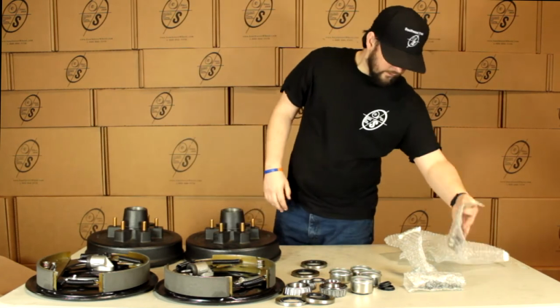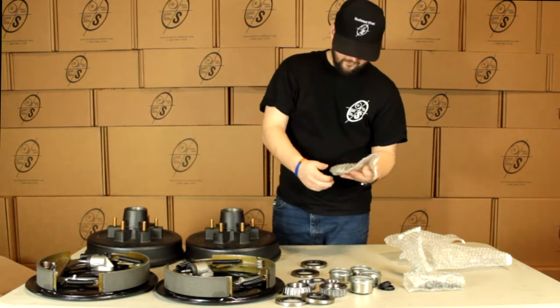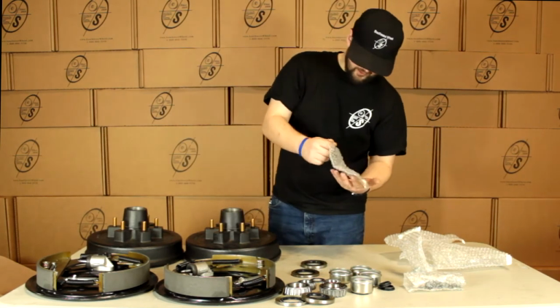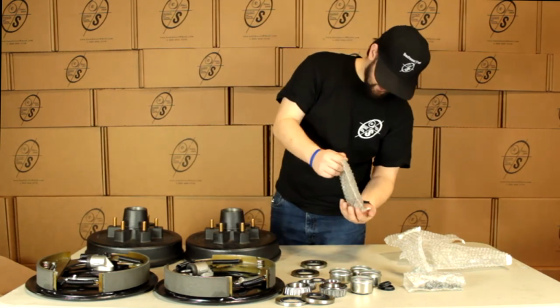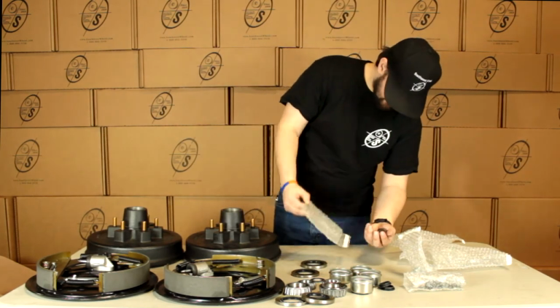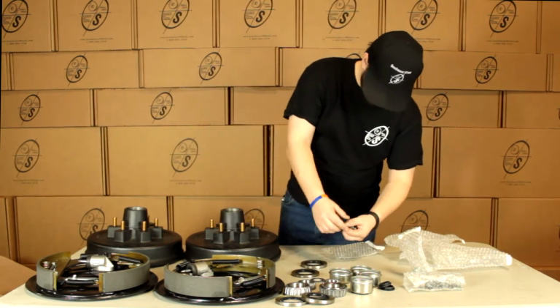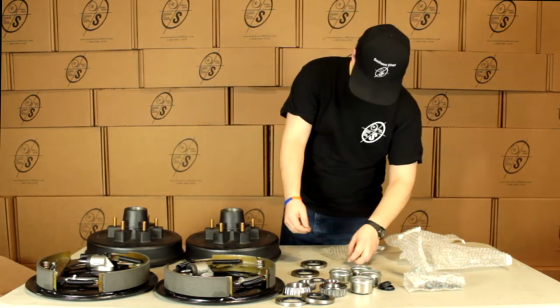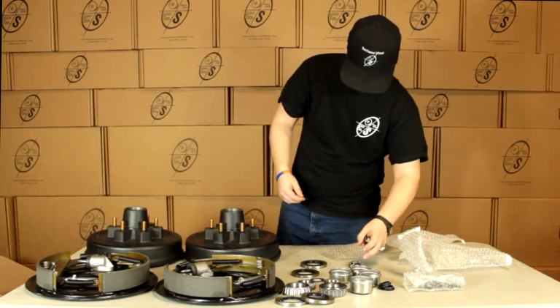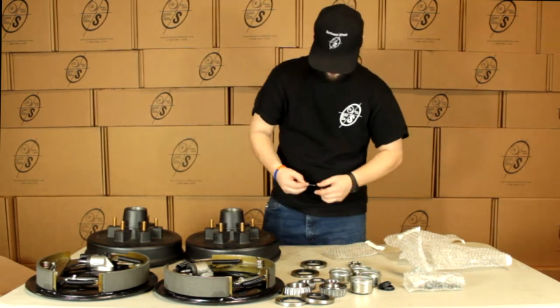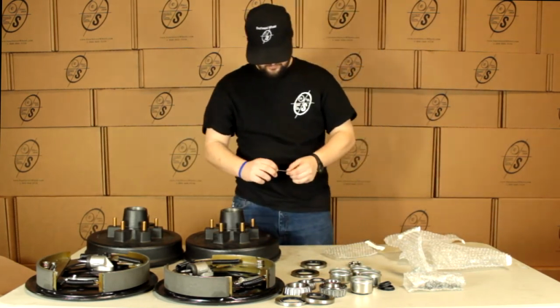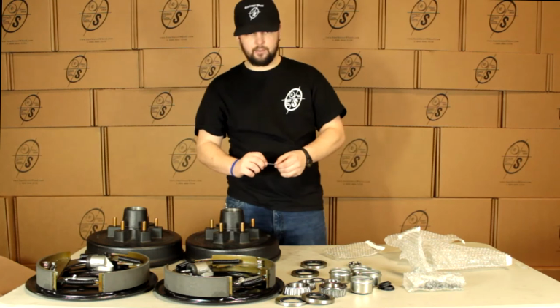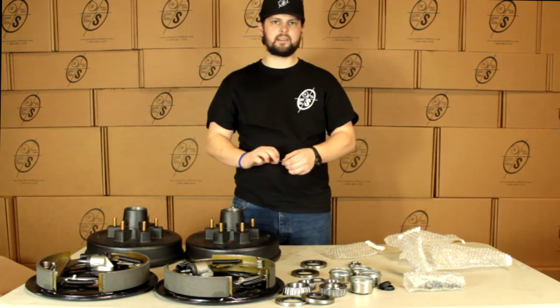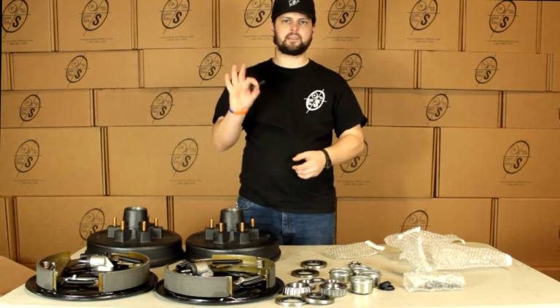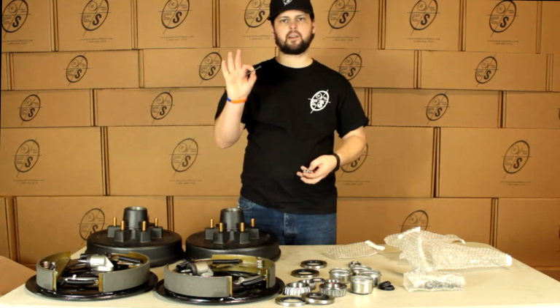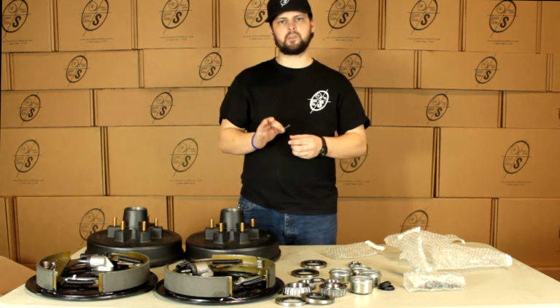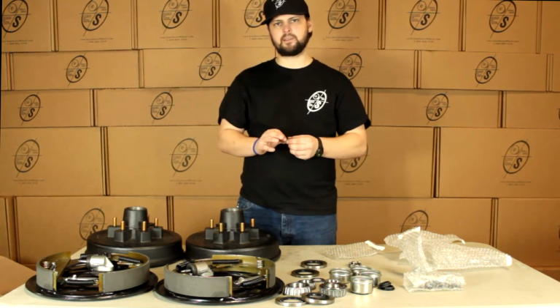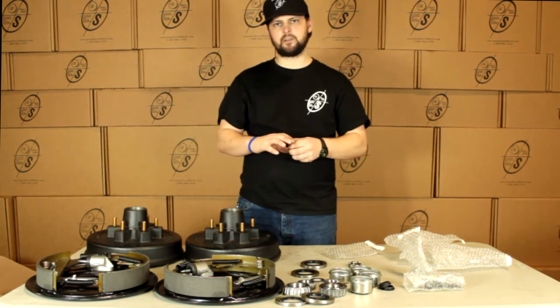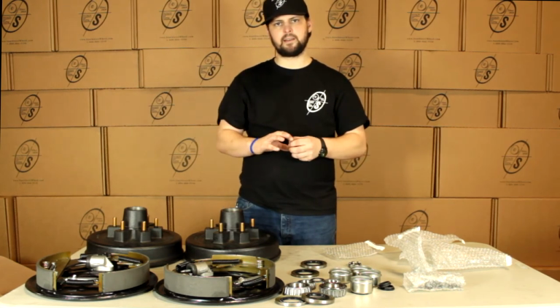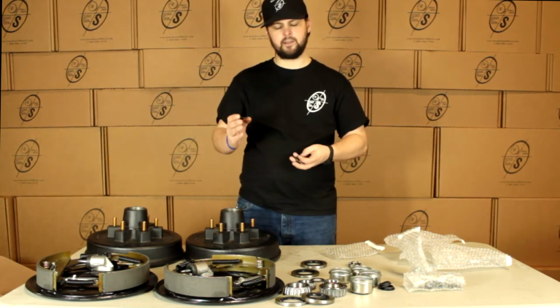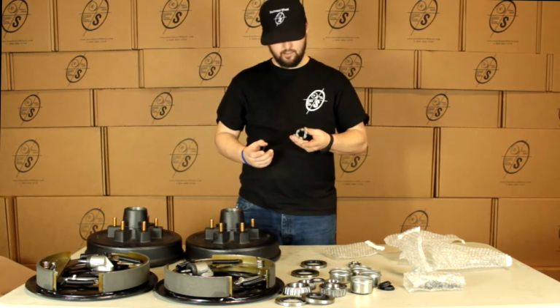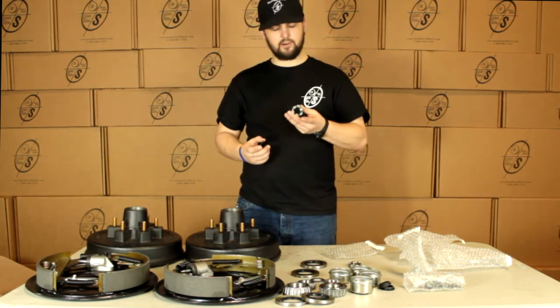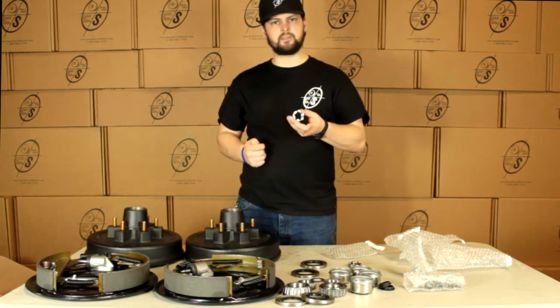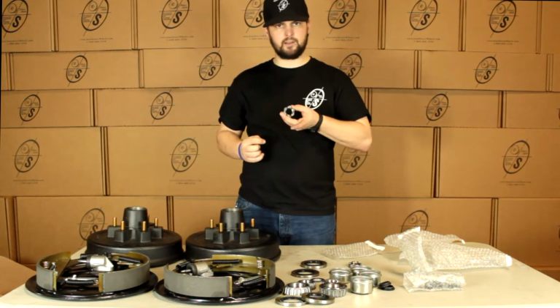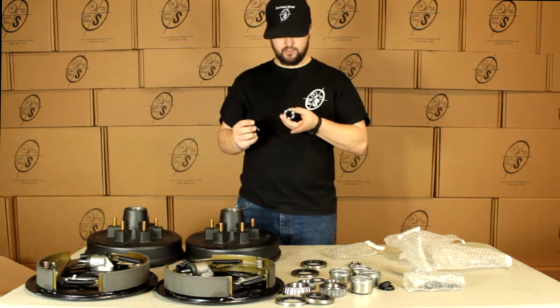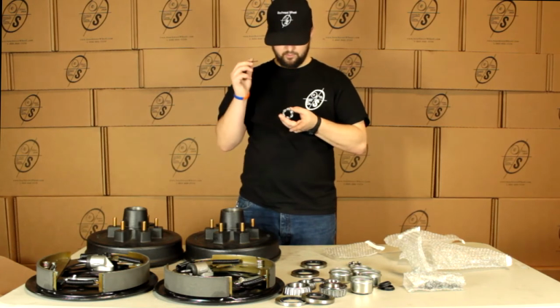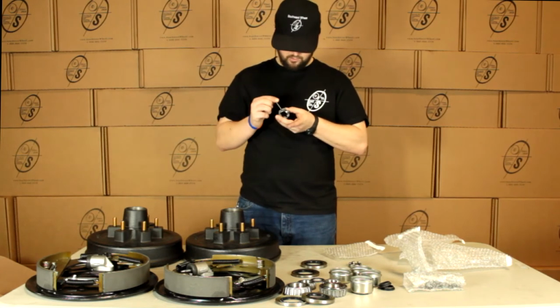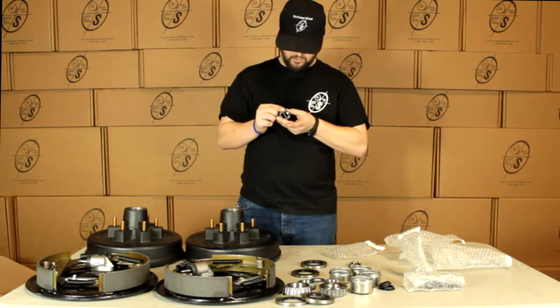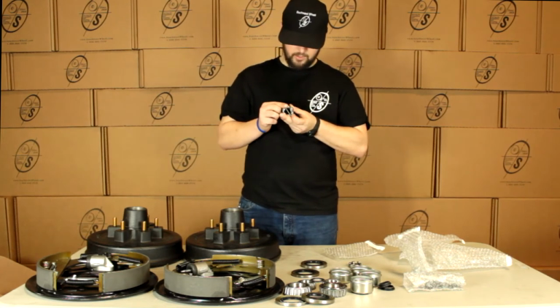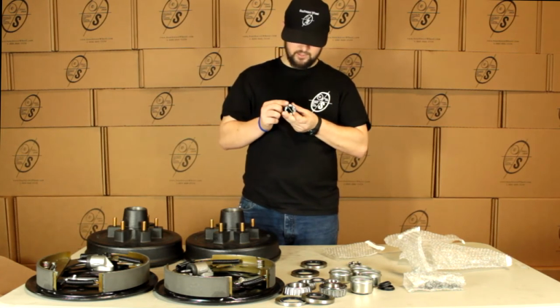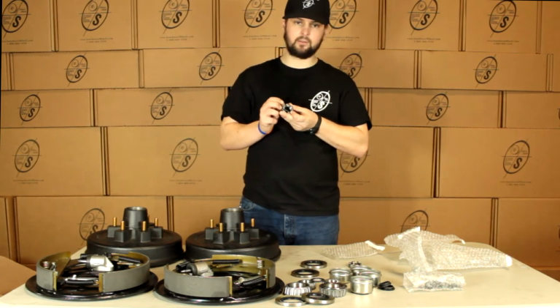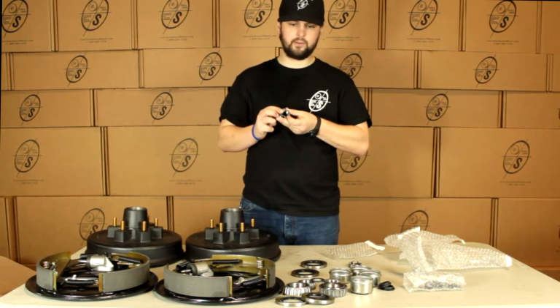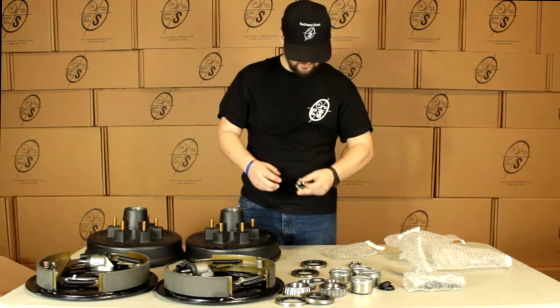And we have our castle nuts and cotter pins. Most guys aren't going to send you your cotter pins, but we like to make sure you guys get everything you need. Our castle nuts are going to go onto your spindle. Cotter pins are going to pop through just like that and hold it on there nice and neat.